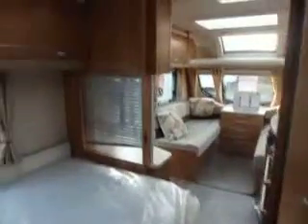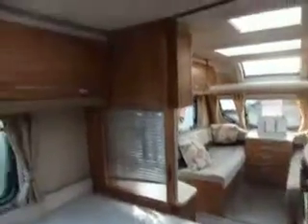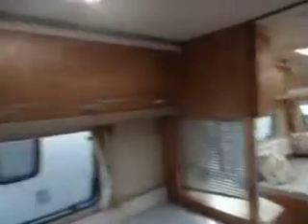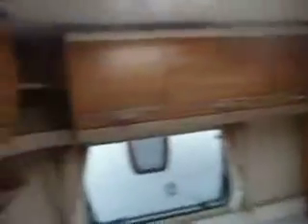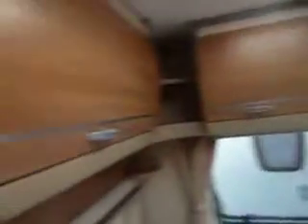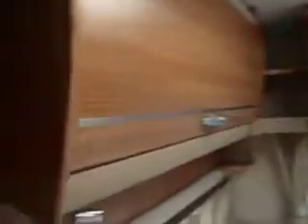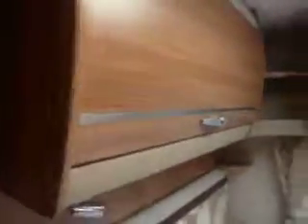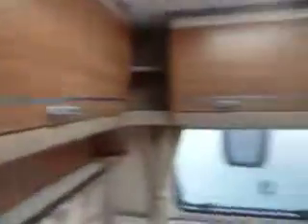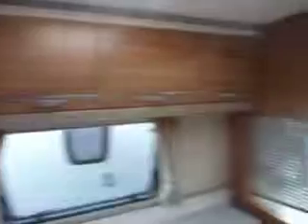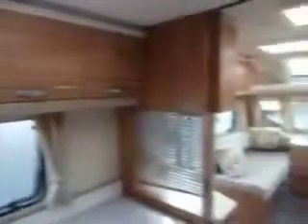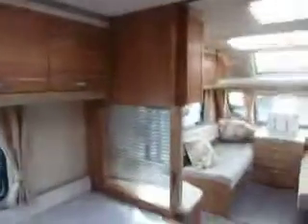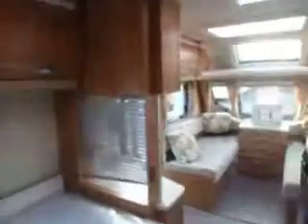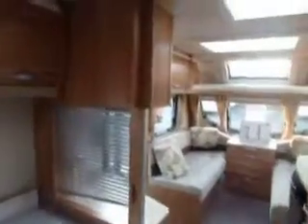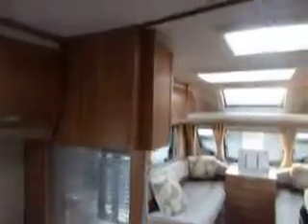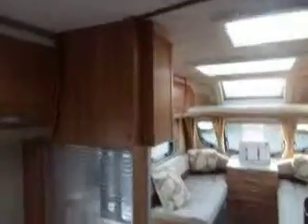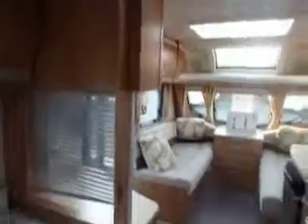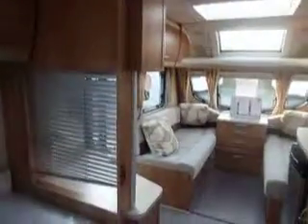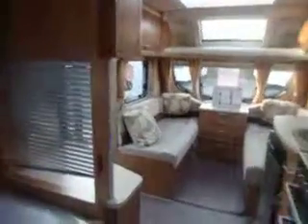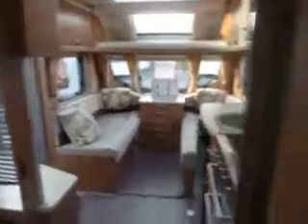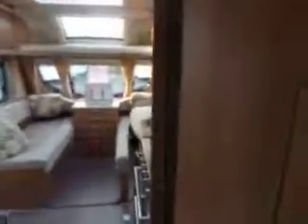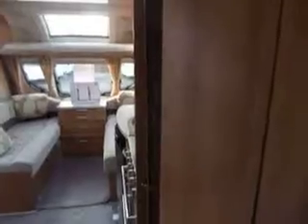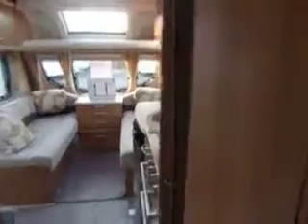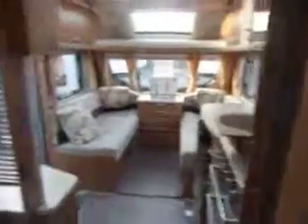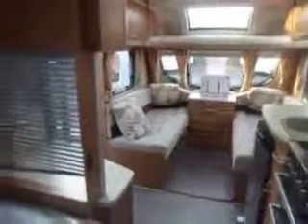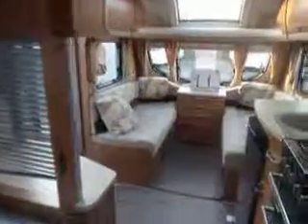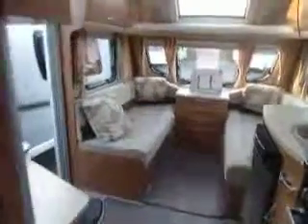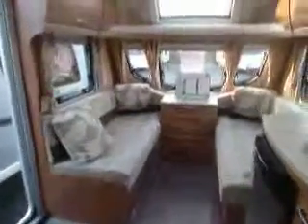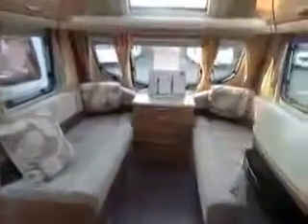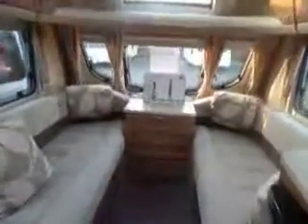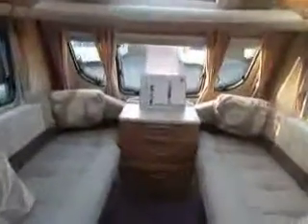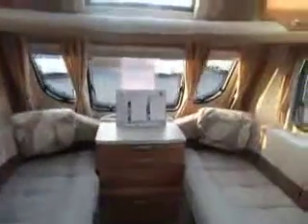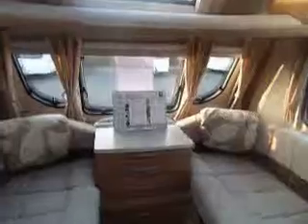There is plenty of storage space over the top of the fixed bed area. There is also a blind fitted for privacy, so at night time that can shut across the area to the front of the caravan, making this an ideal family caravan.